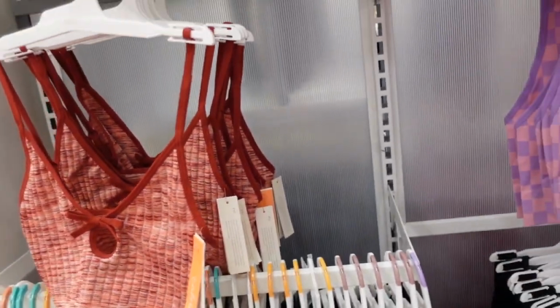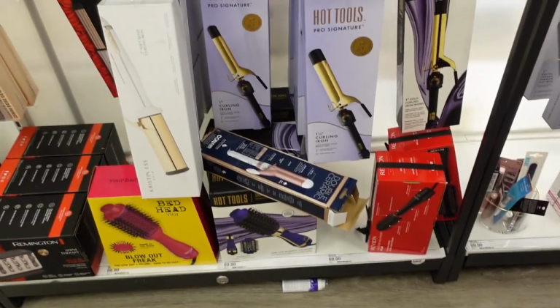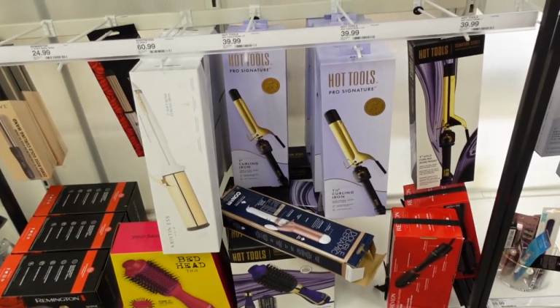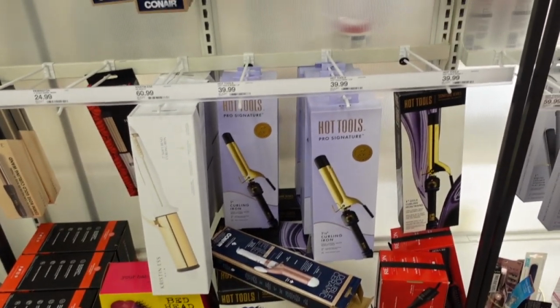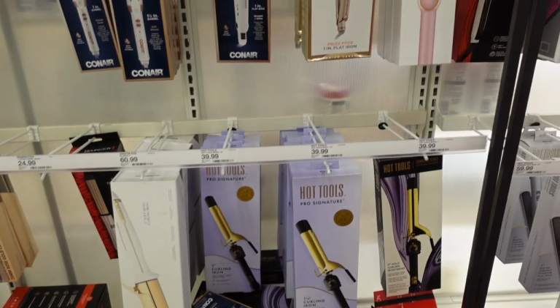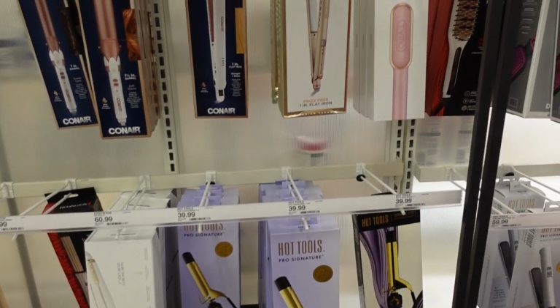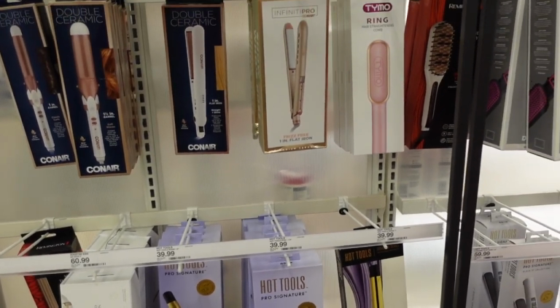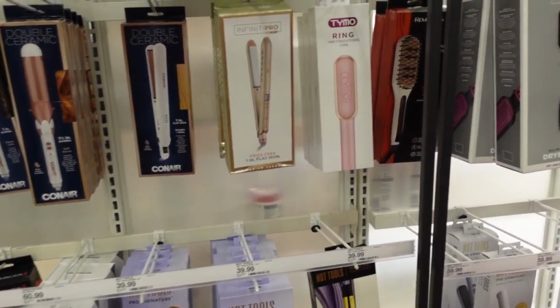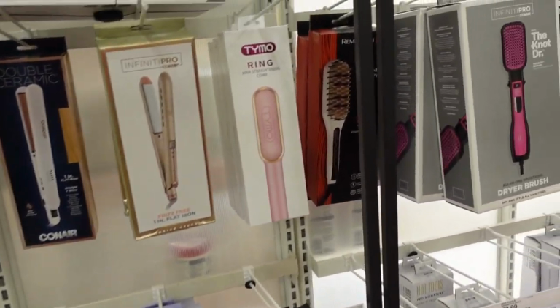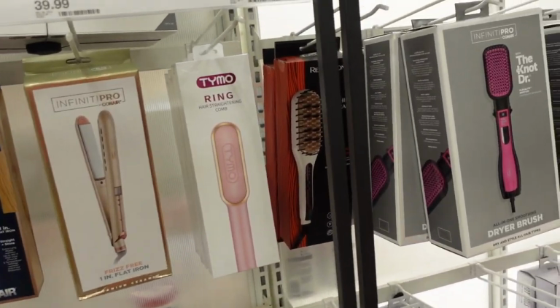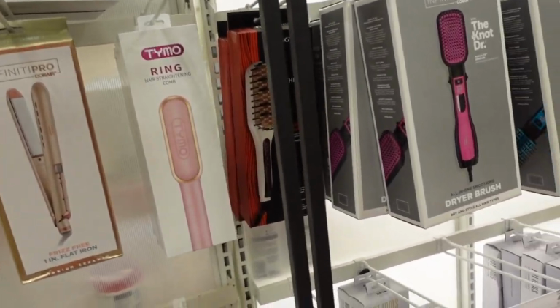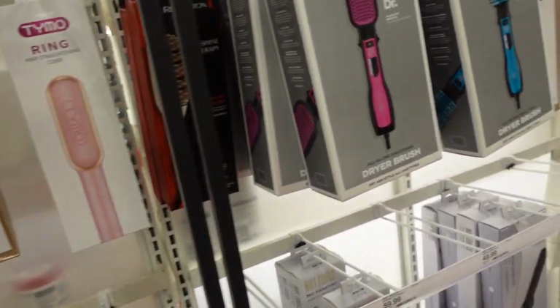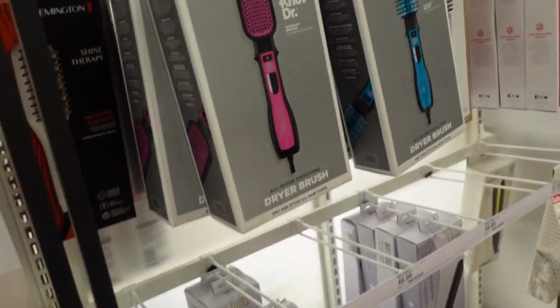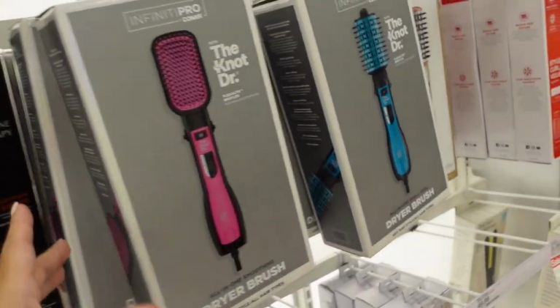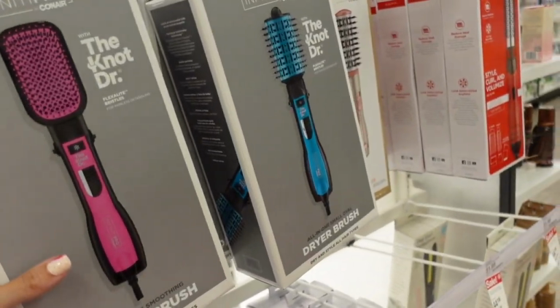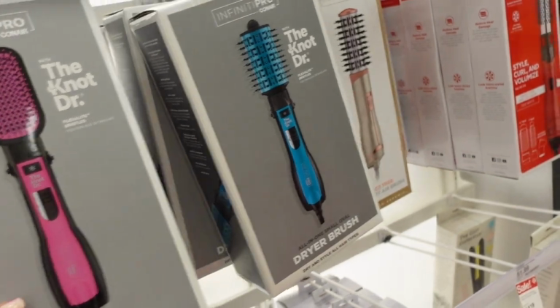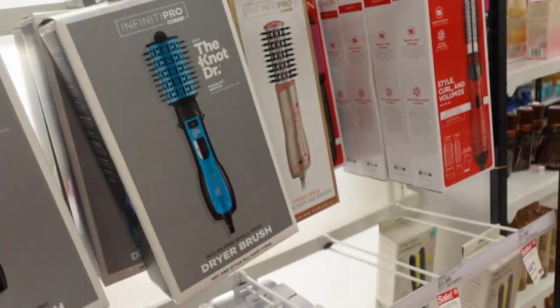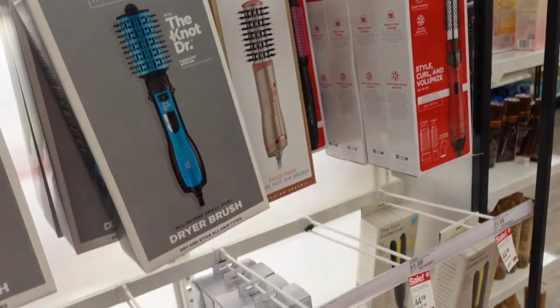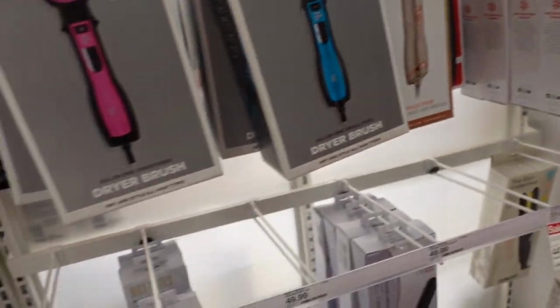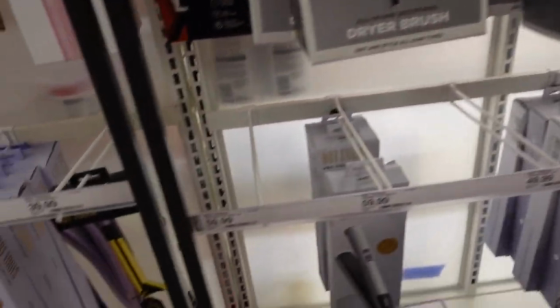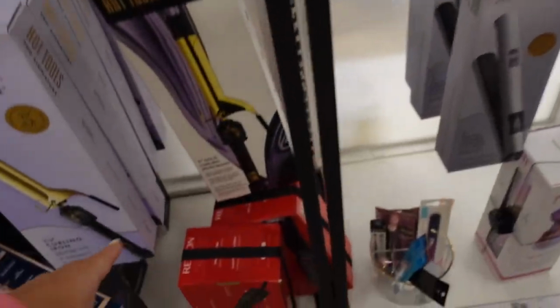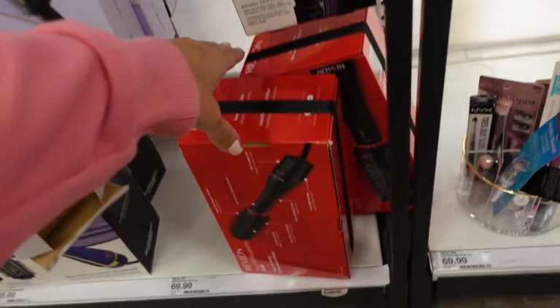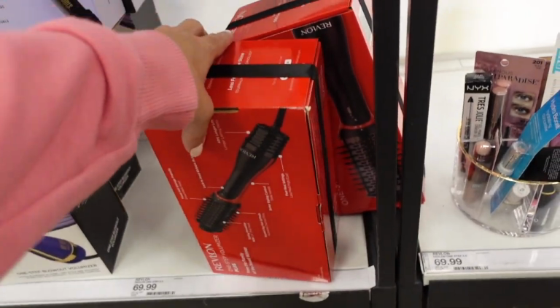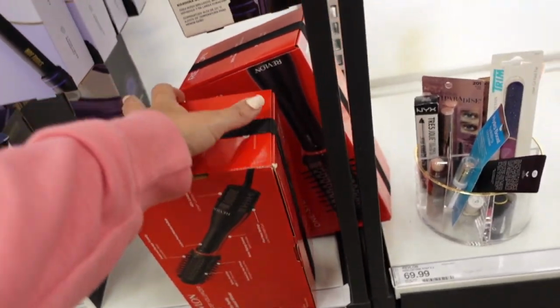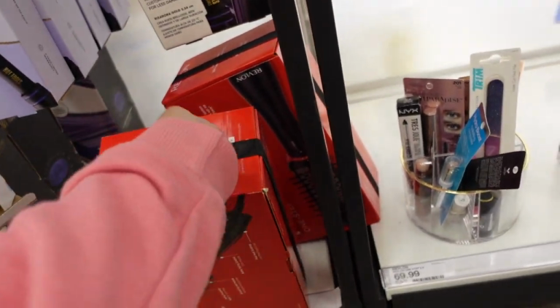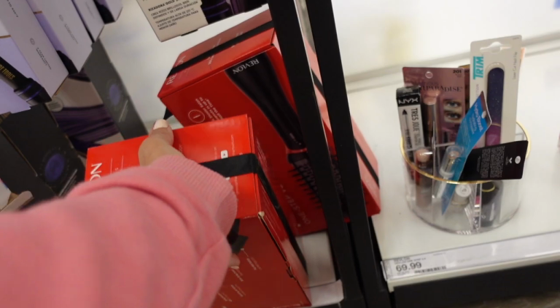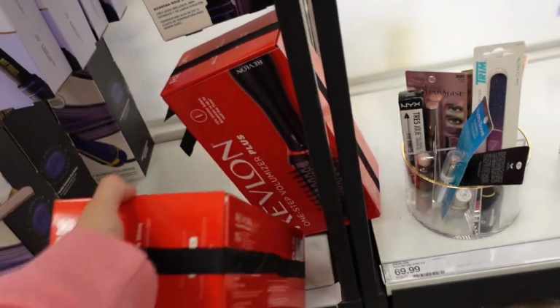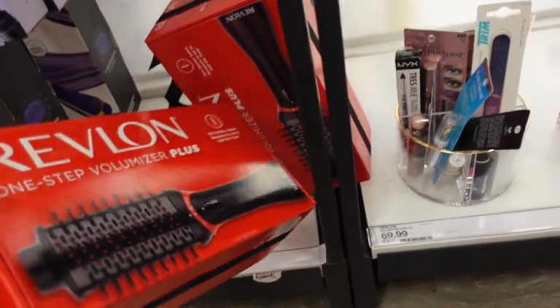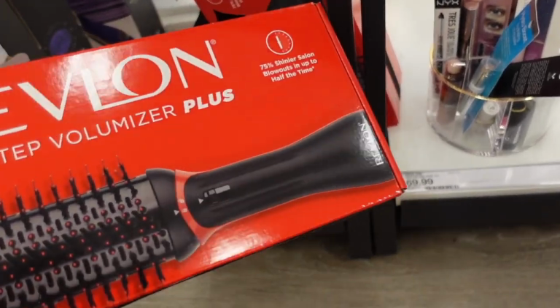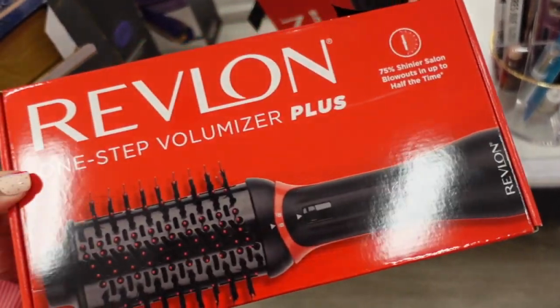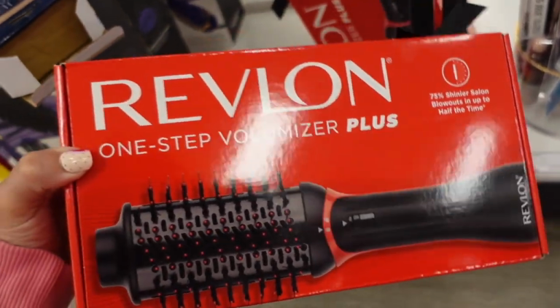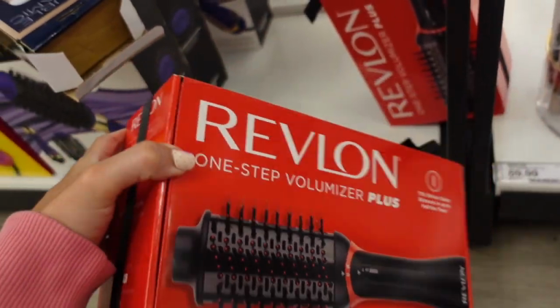Also this week in the Target Circle app, there's 30% off a lot of hair appliances — Revlon products are going to be 30% off. I'm seeing the Revlon Plus here.